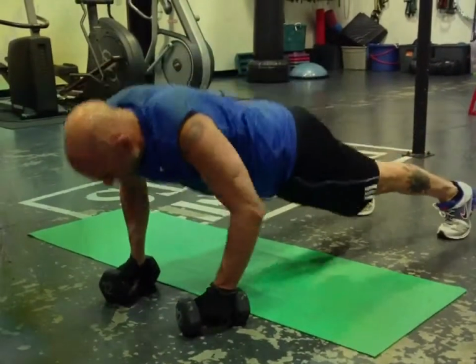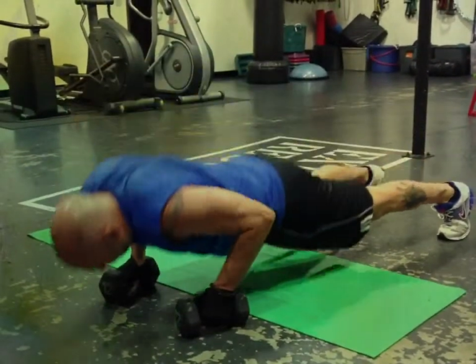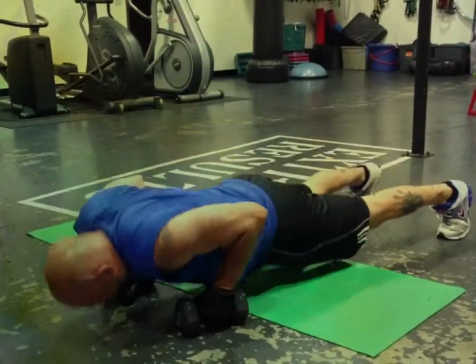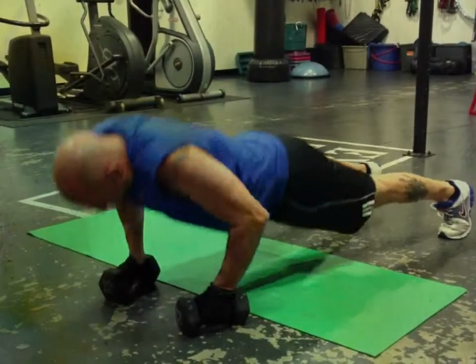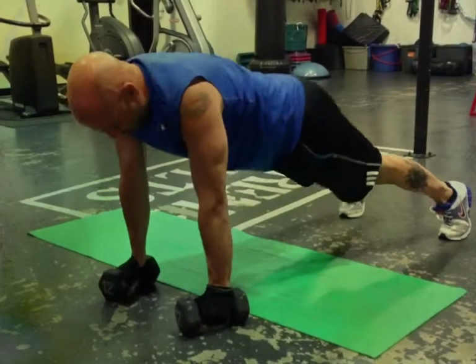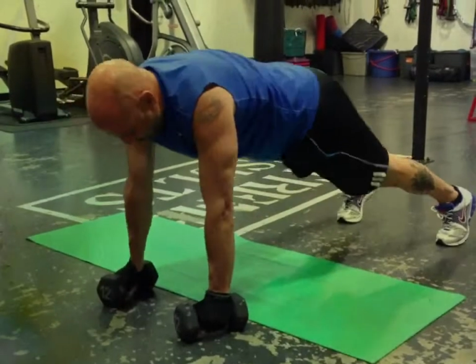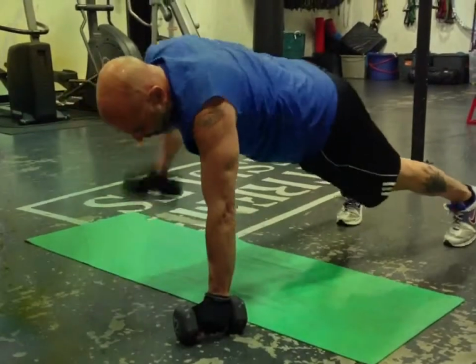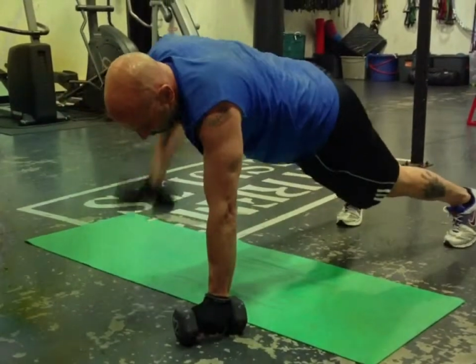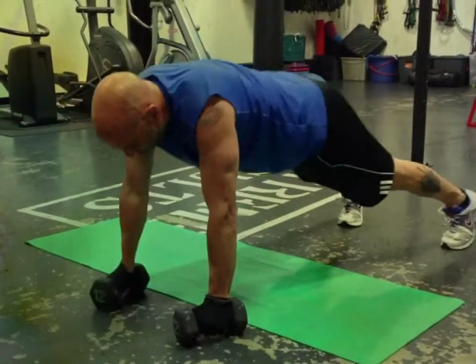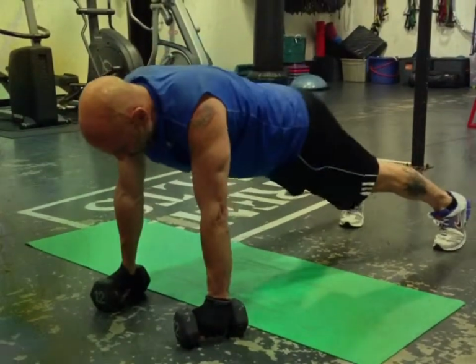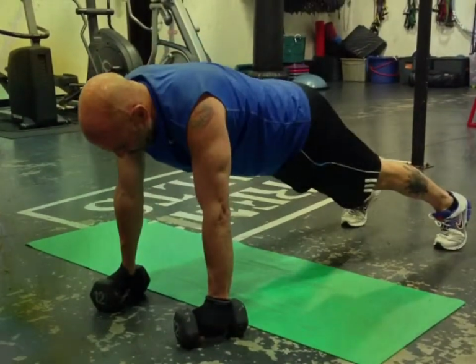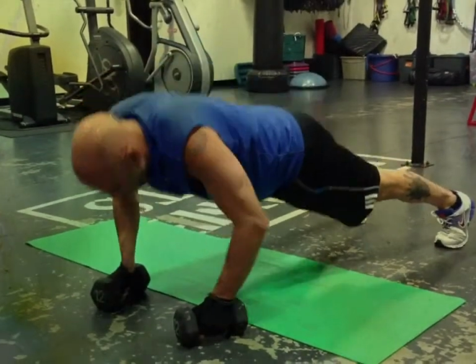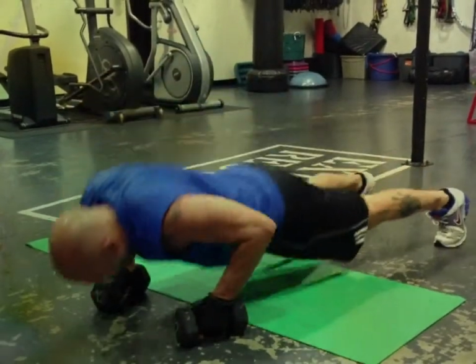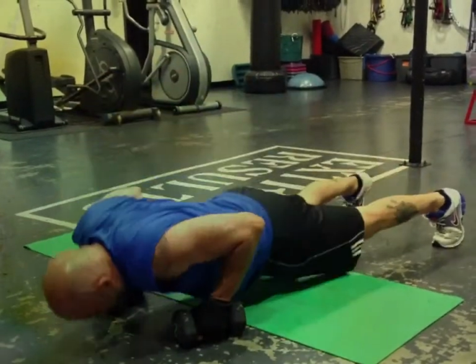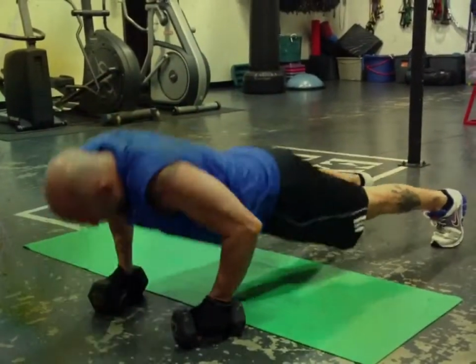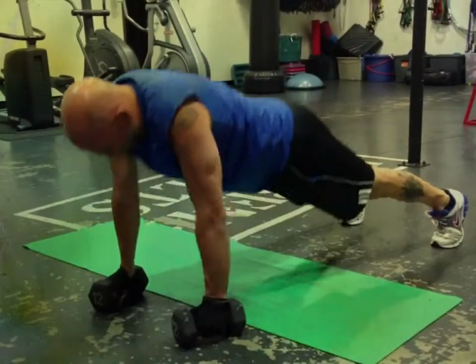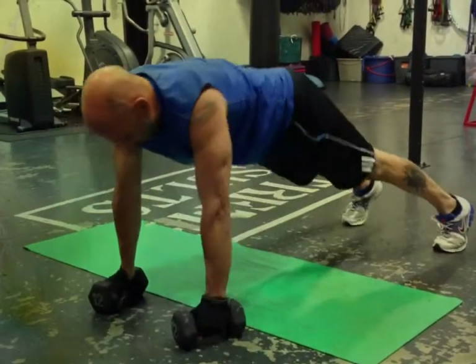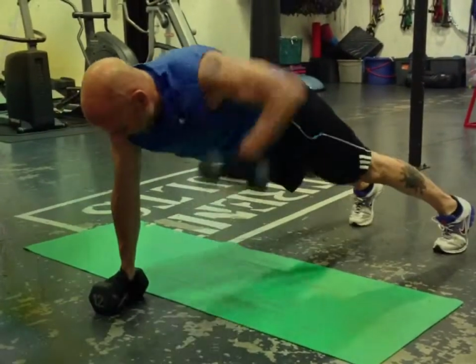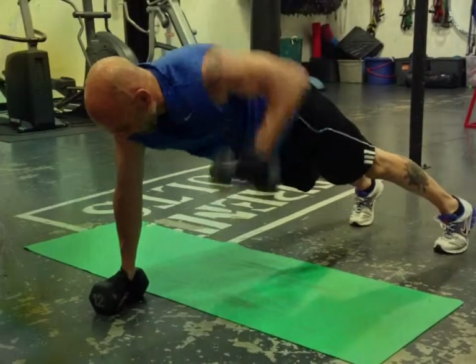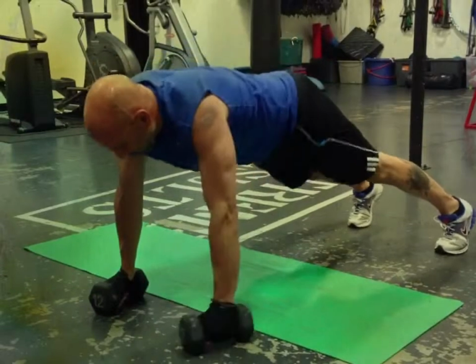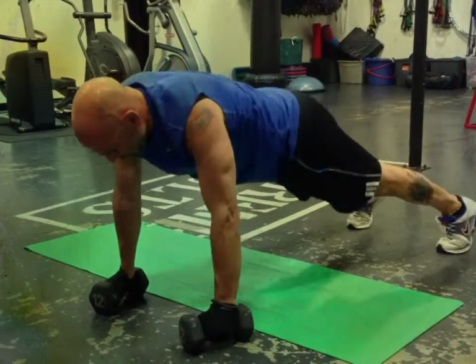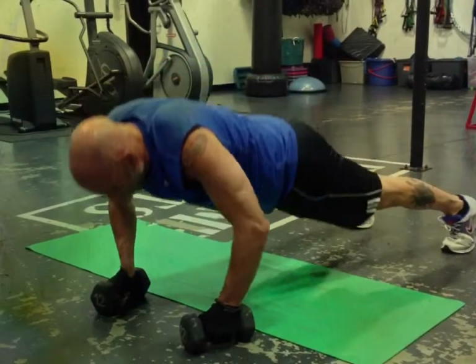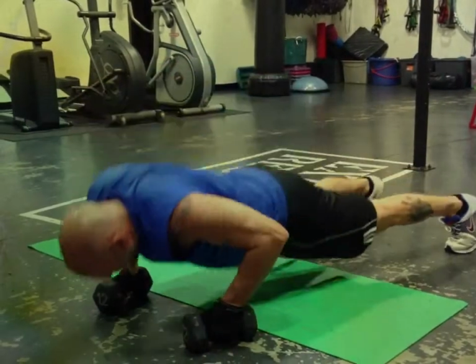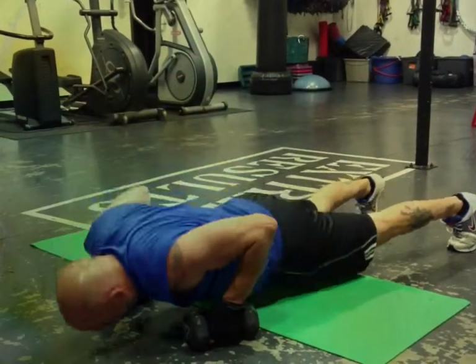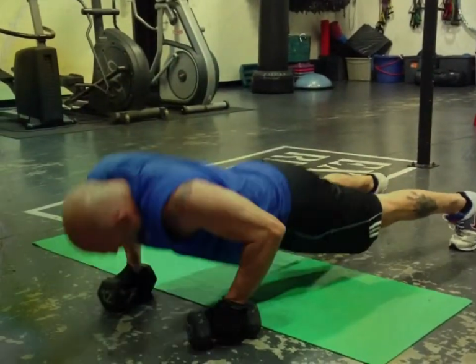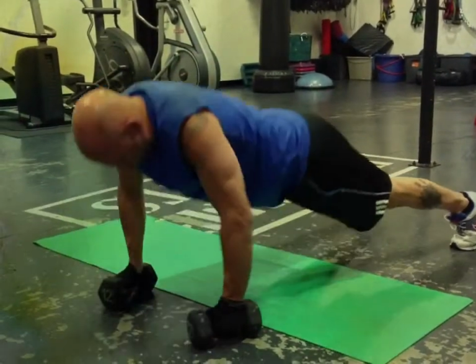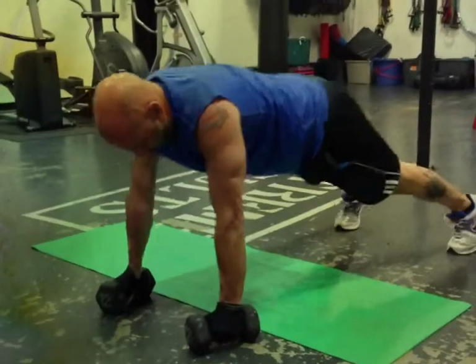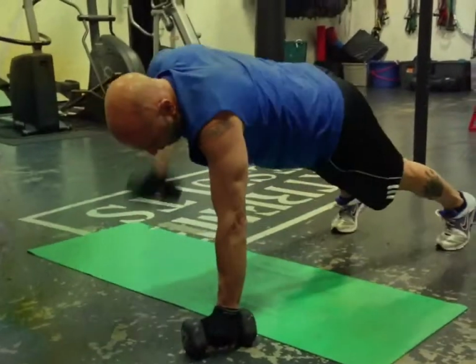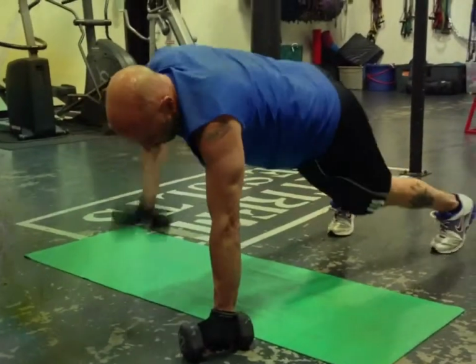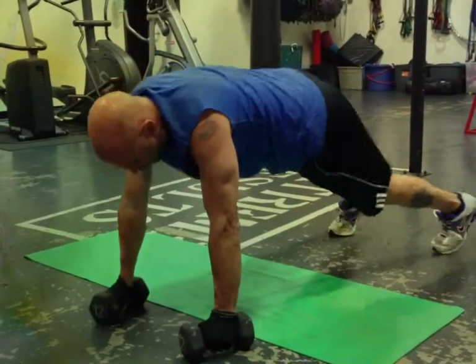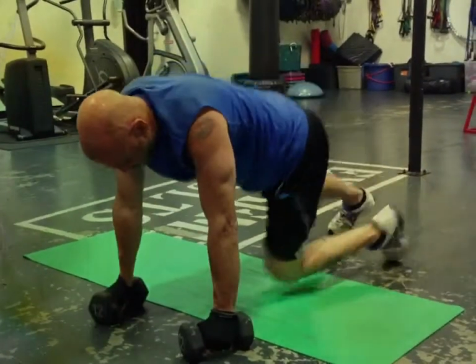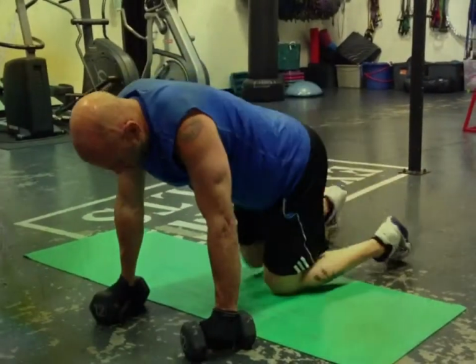And then he's going to stand up straight and do 10 squat and presses. We do these two exercises back to back for 15 minutes straight. It is a killer.